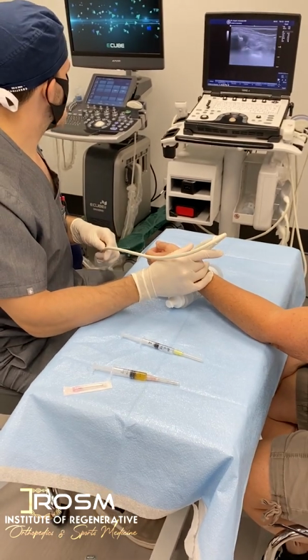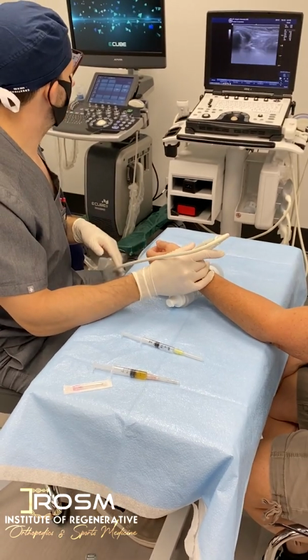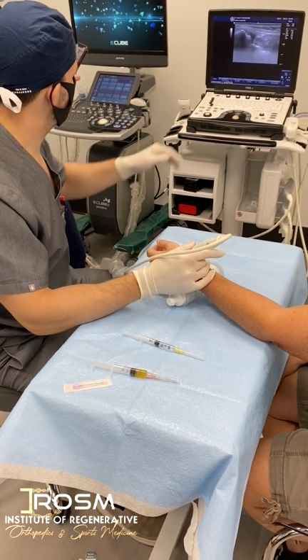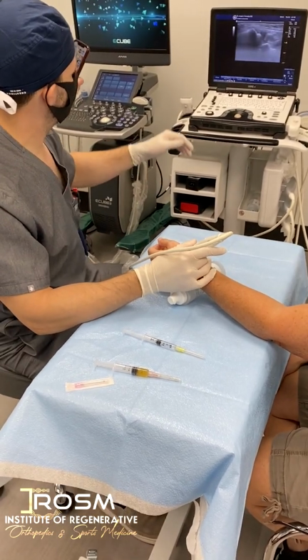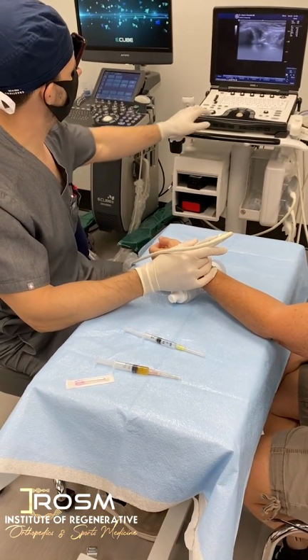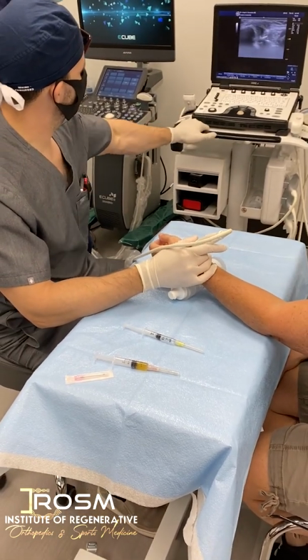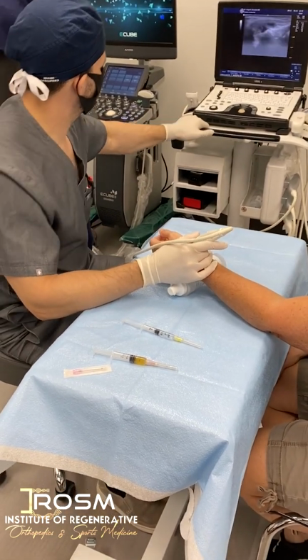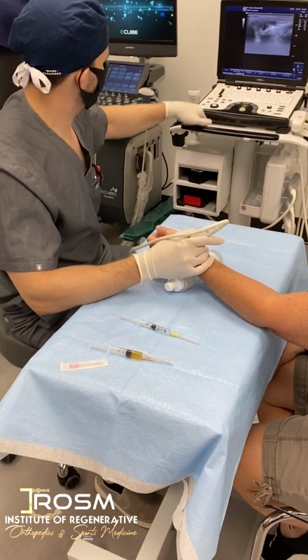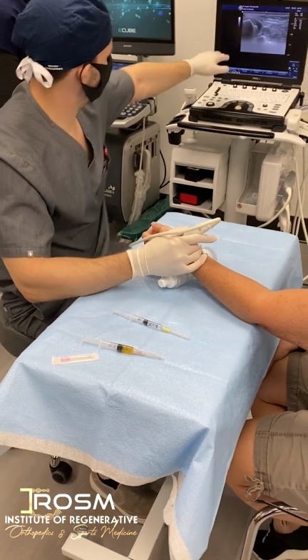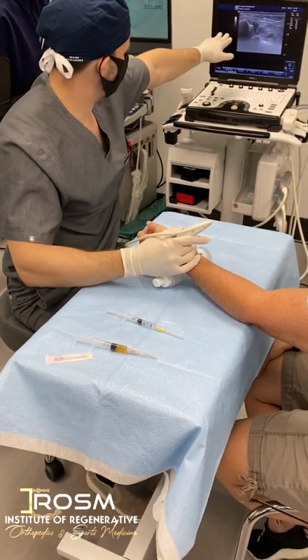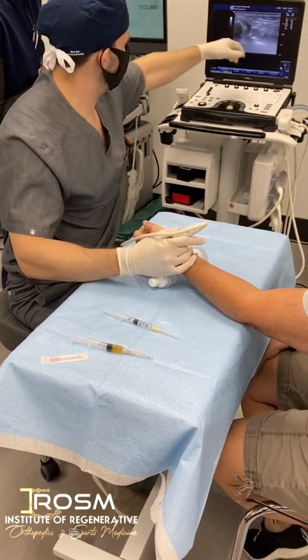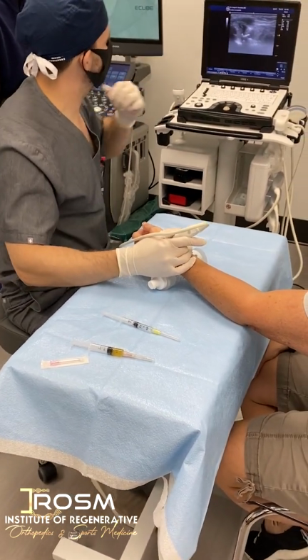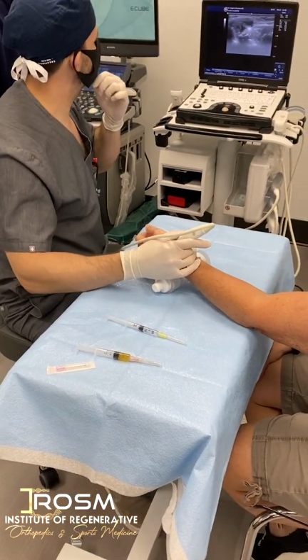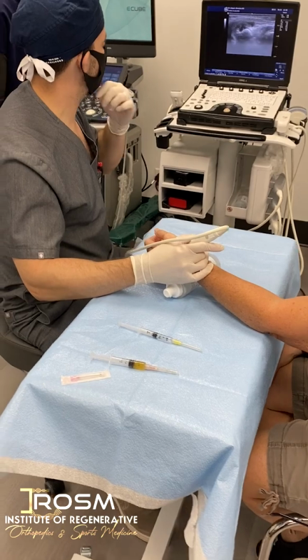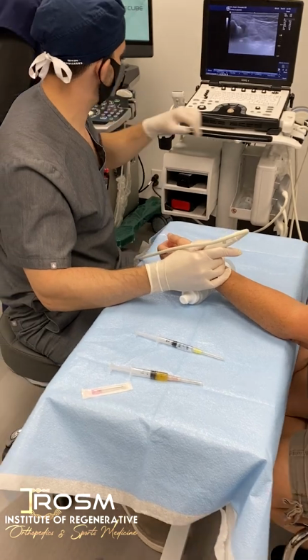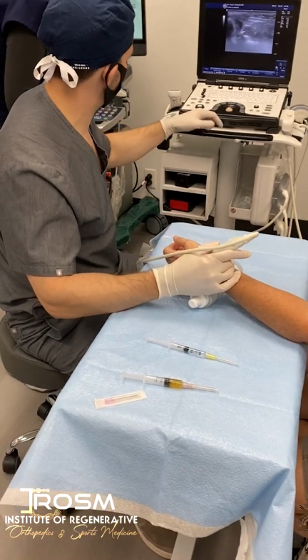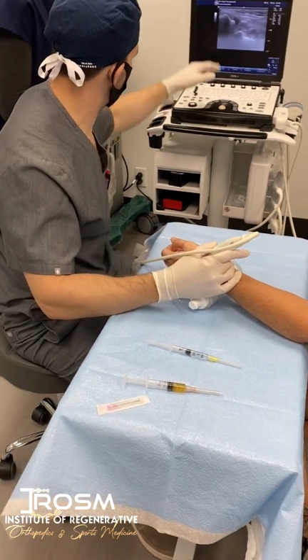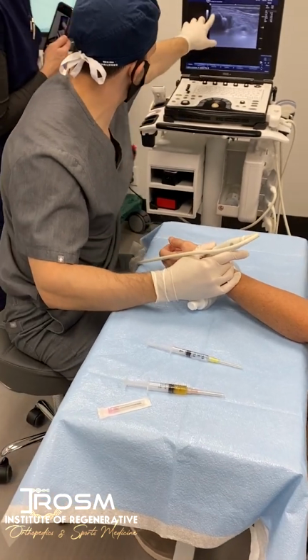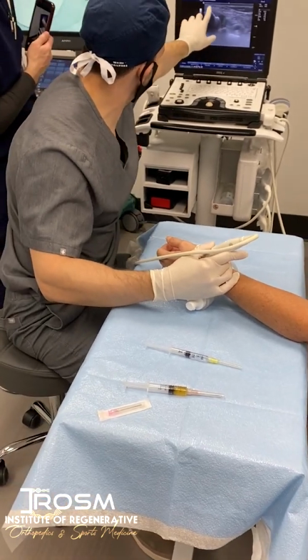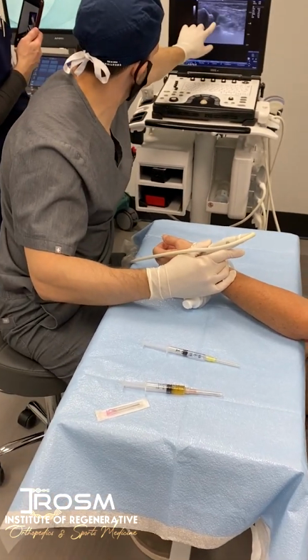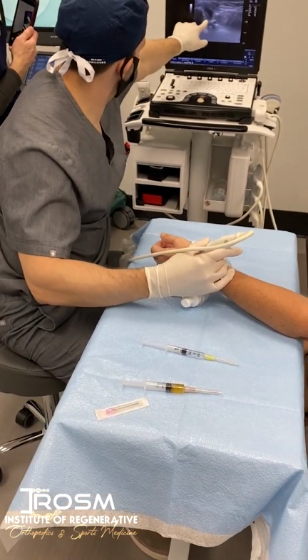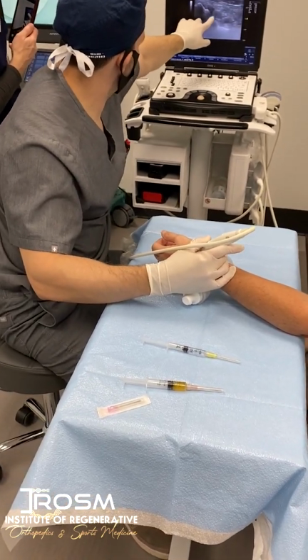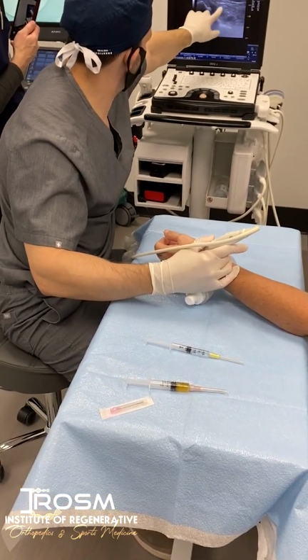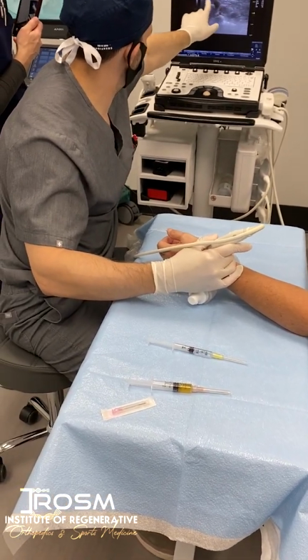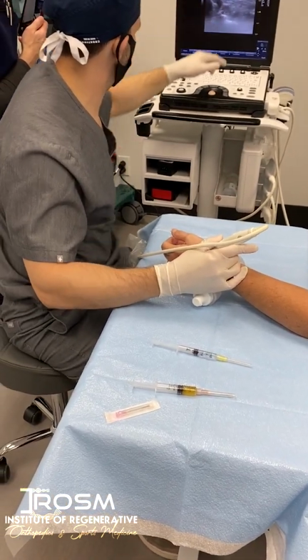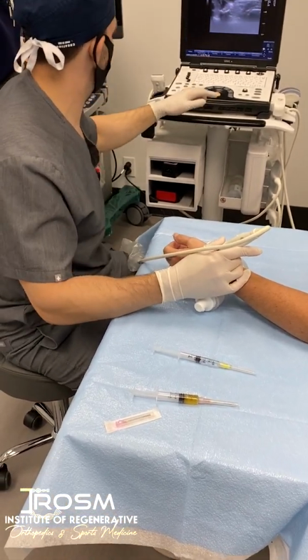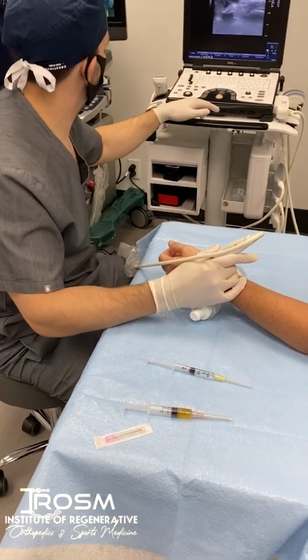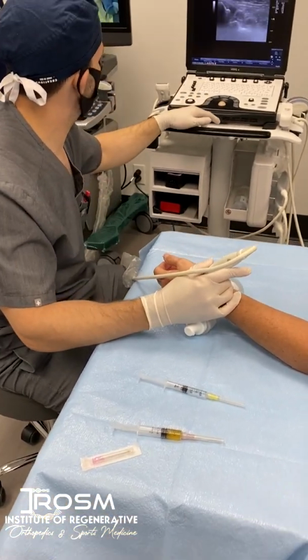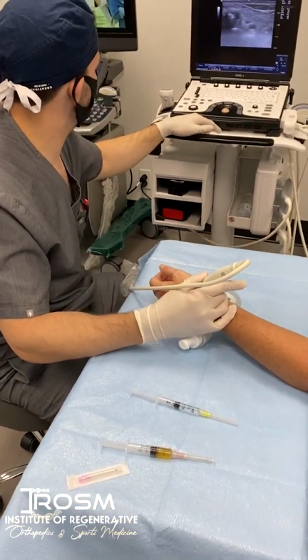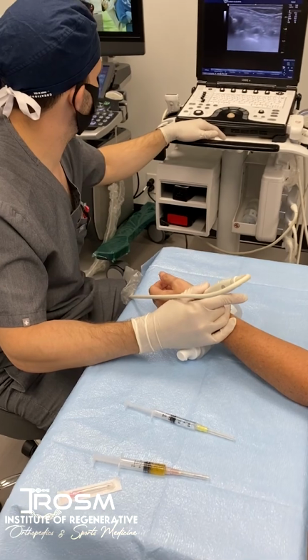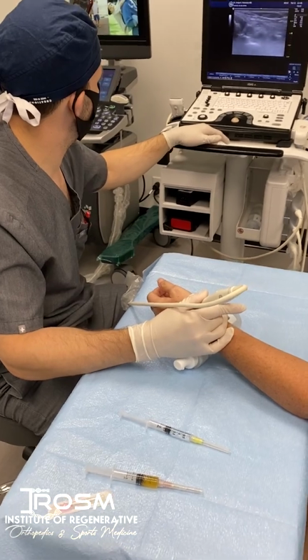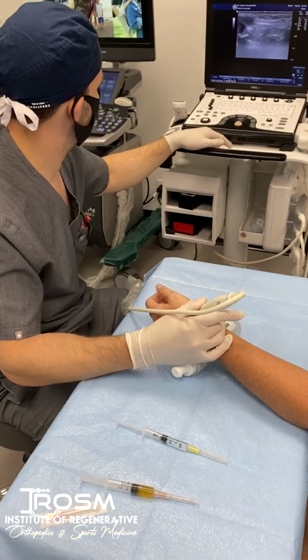So that's the thumb joint, also known as the CMC or the carpometacarpal joint. A lot of inflammation here. We know that she has a lot of arthritis.